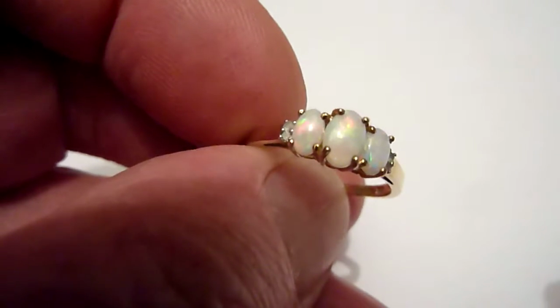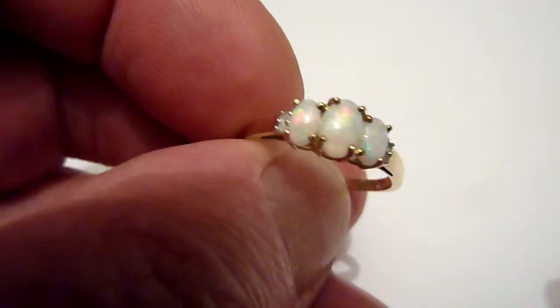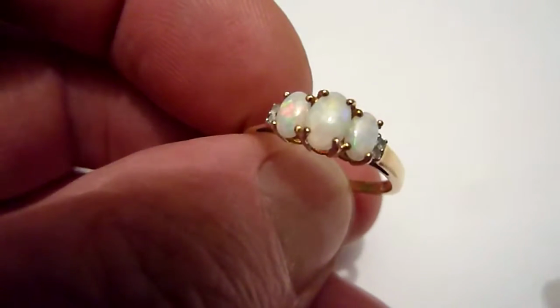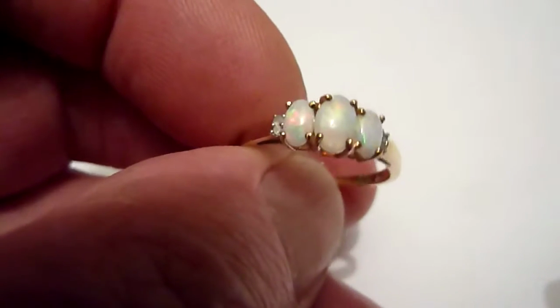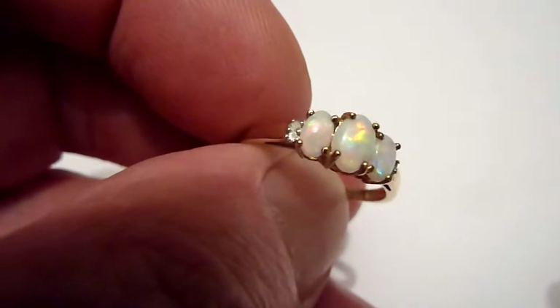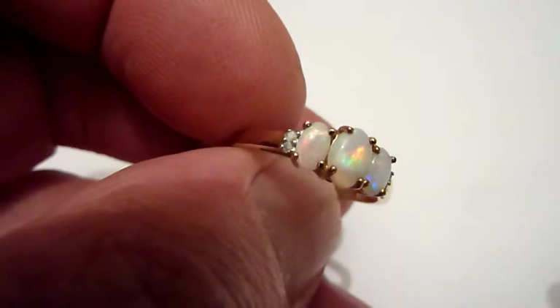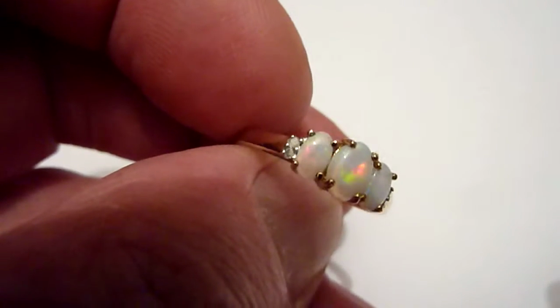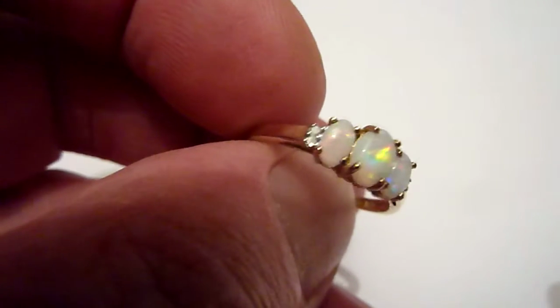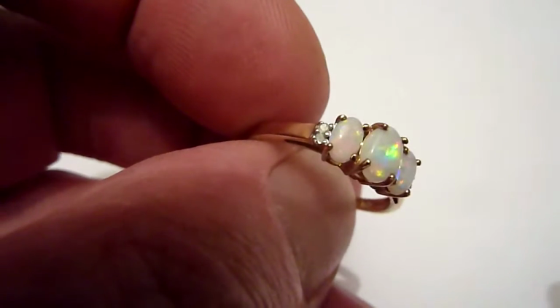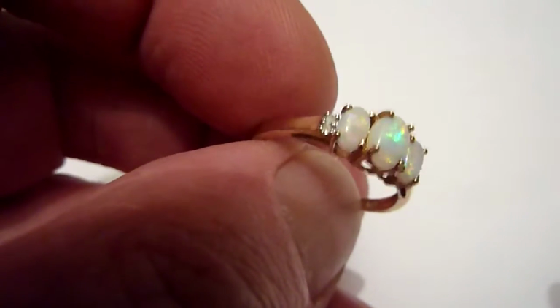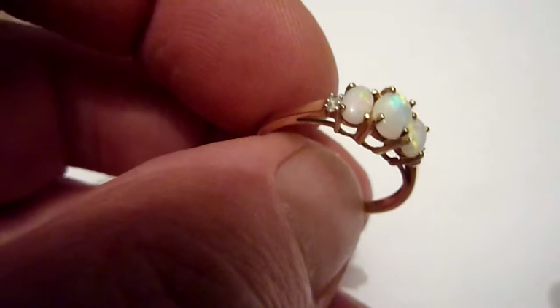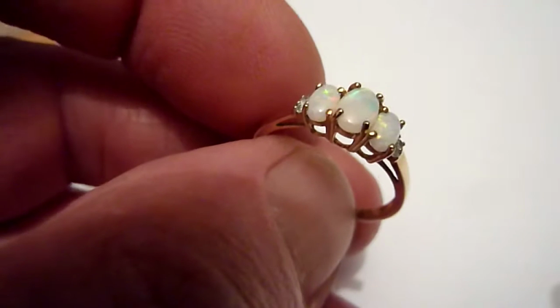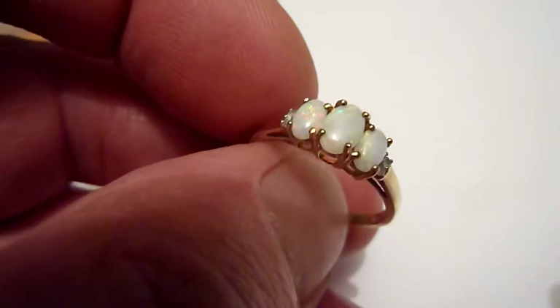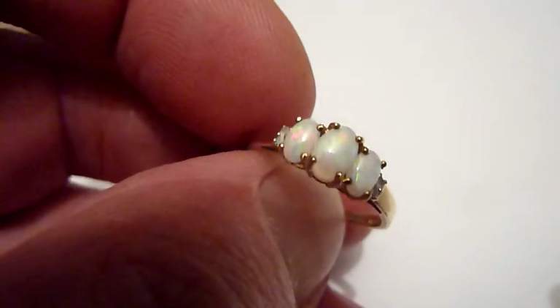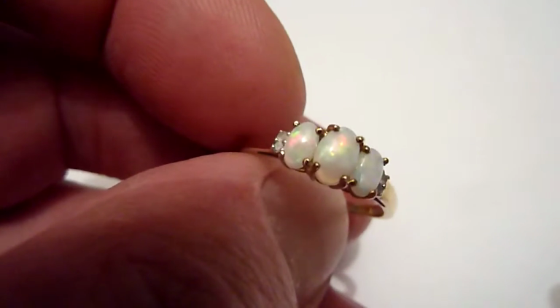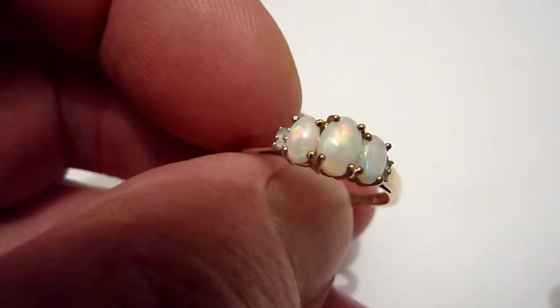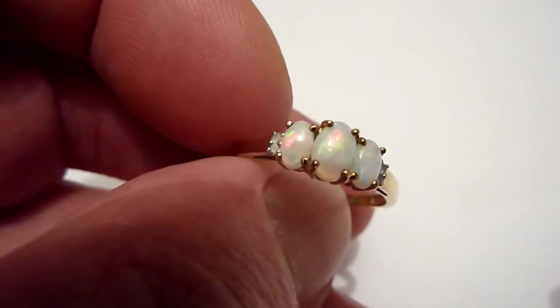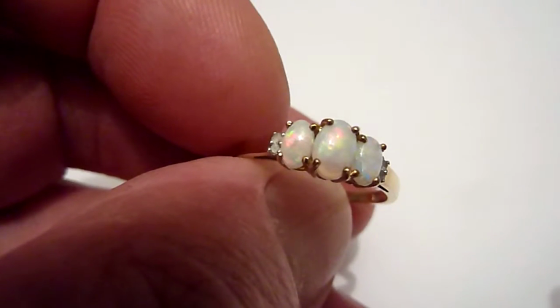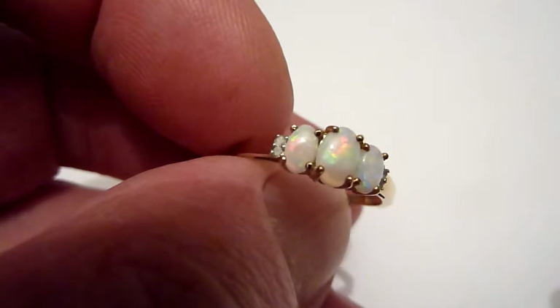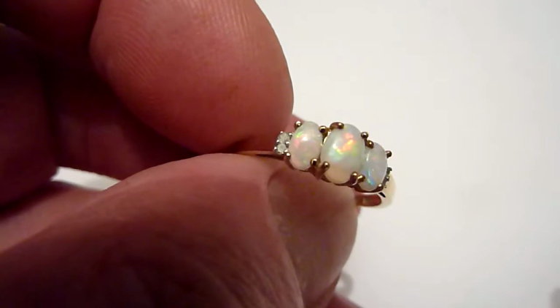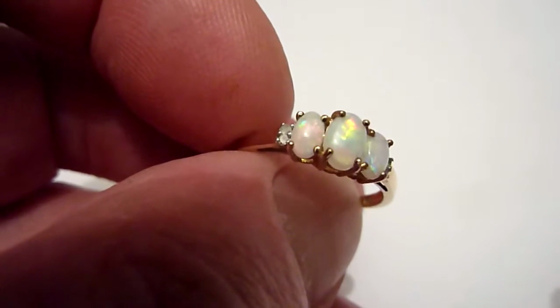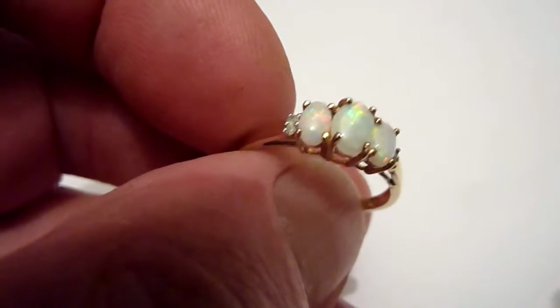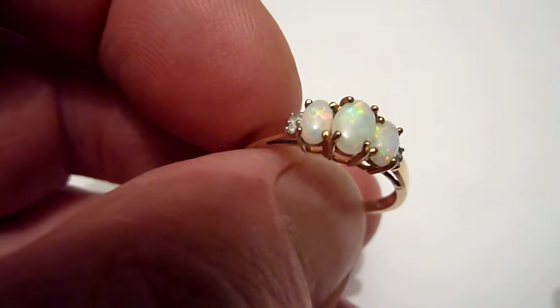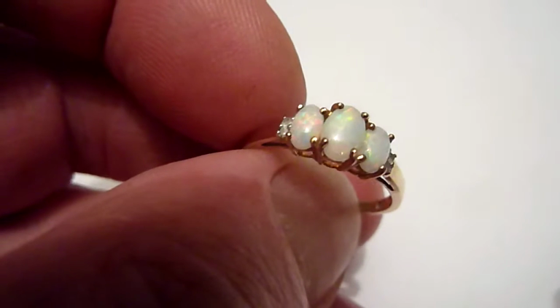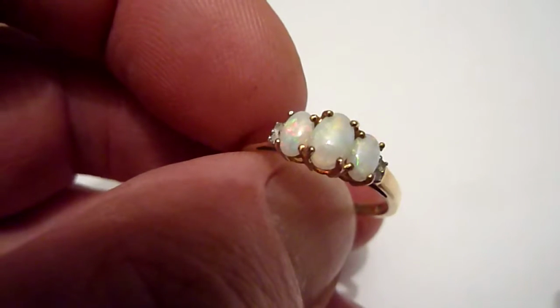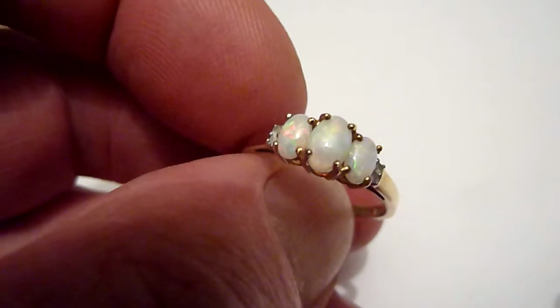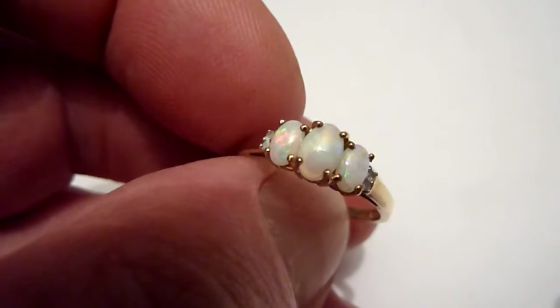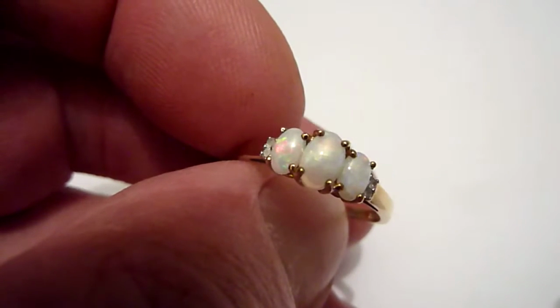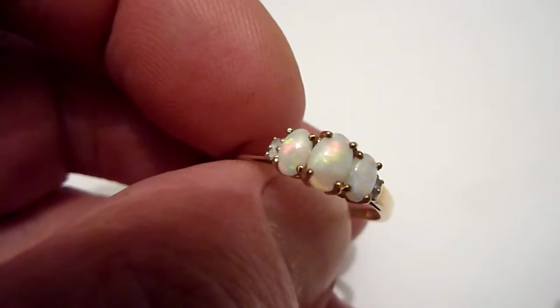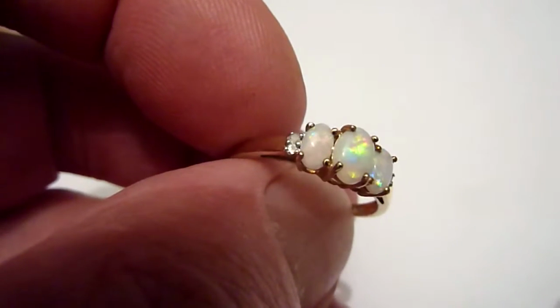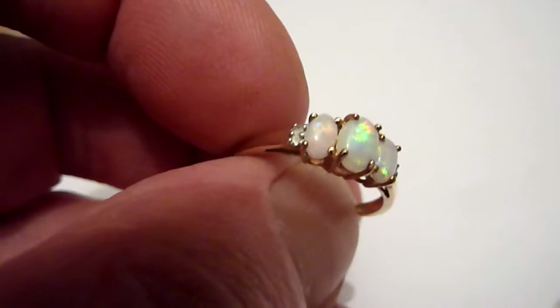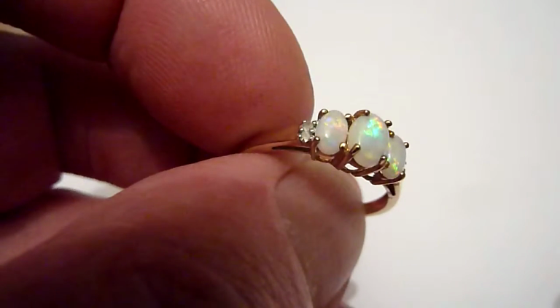This is a quality vintage ring which we have bought in and refurbished. As you can see, it features three natural opals of about just over a carat total.